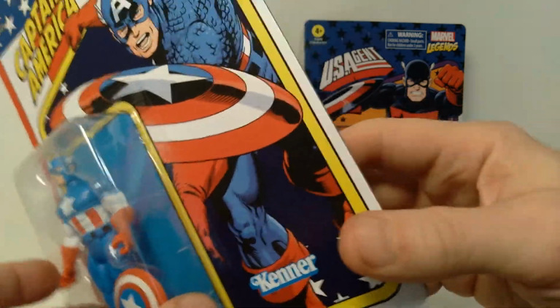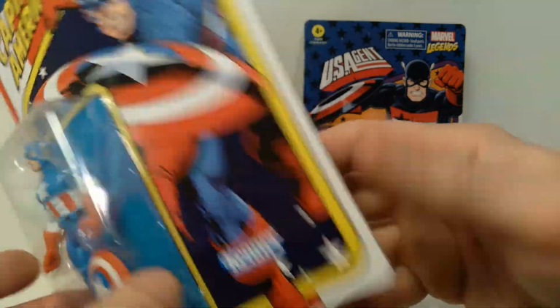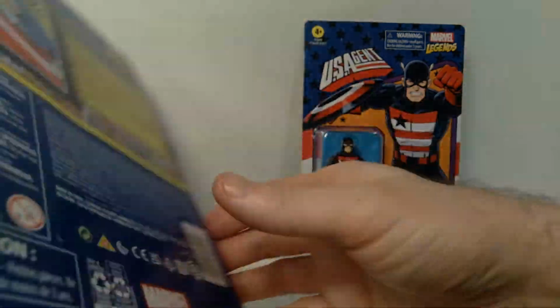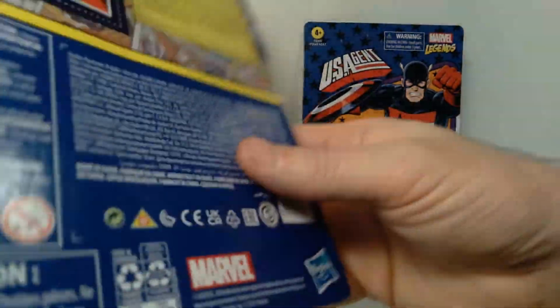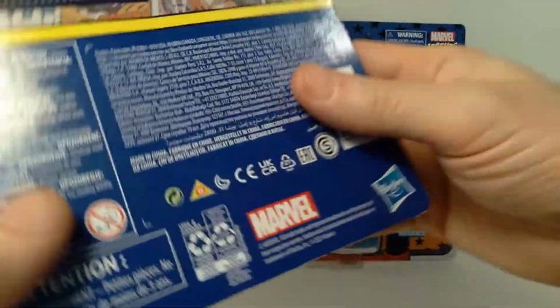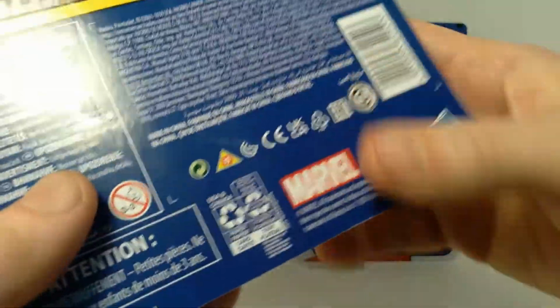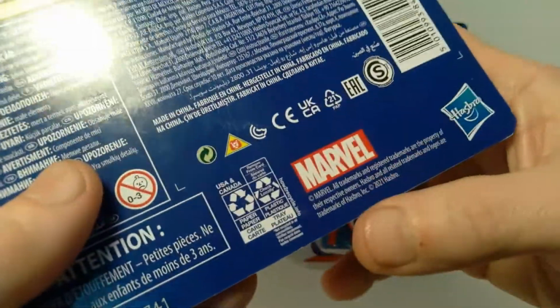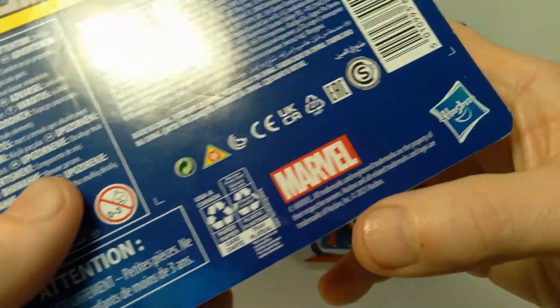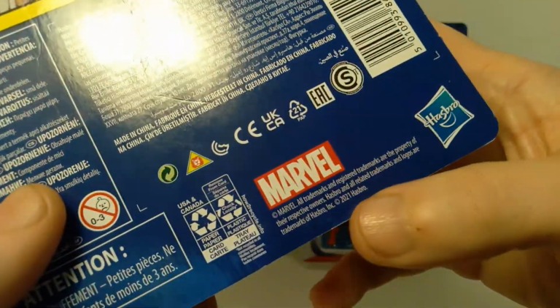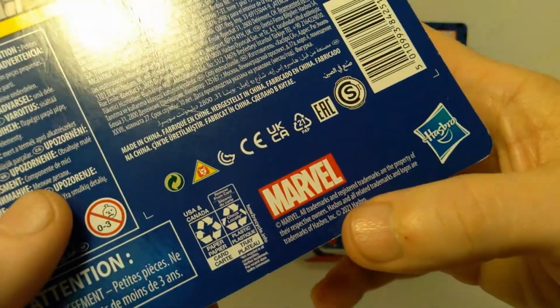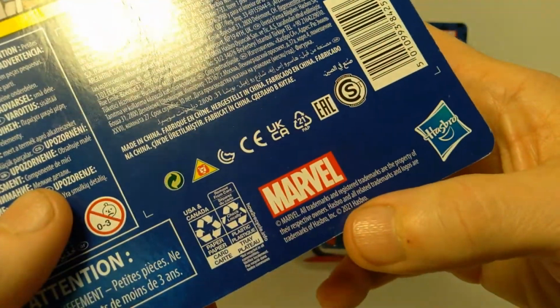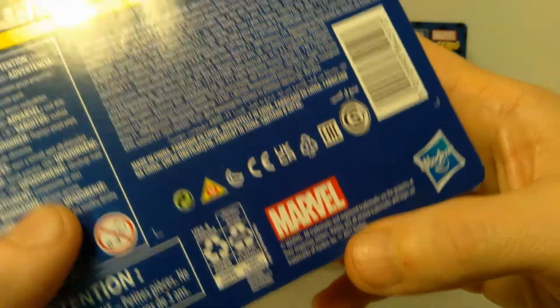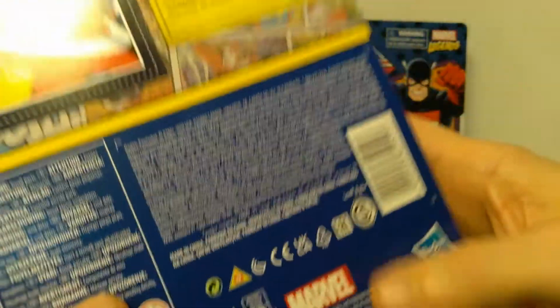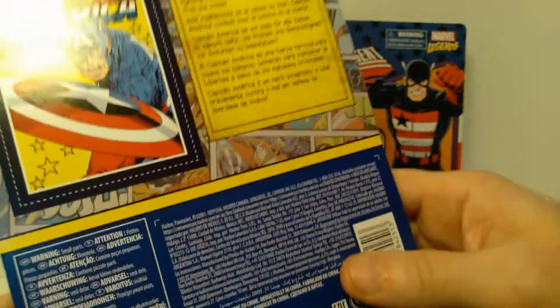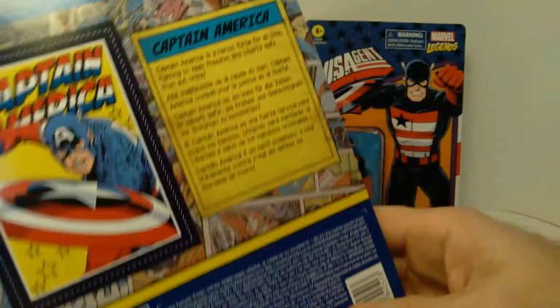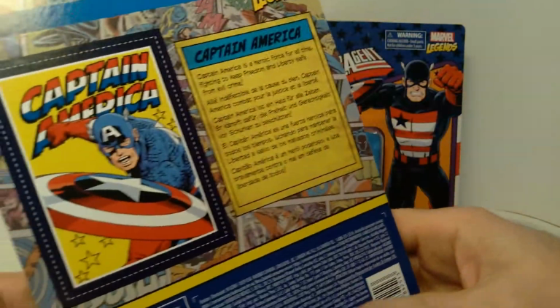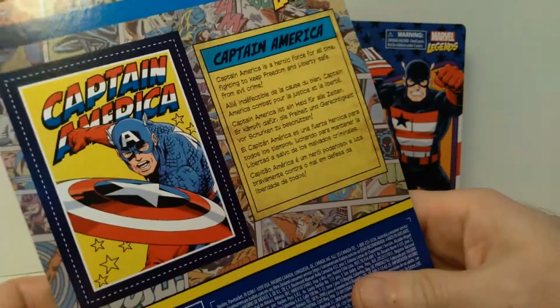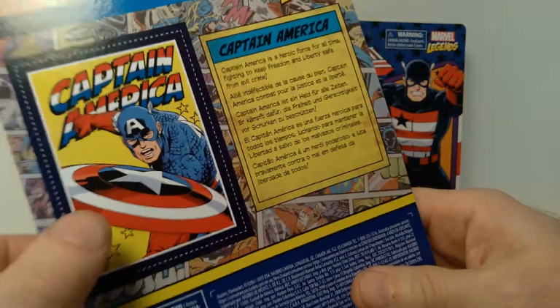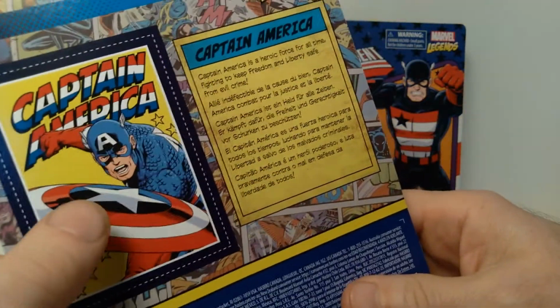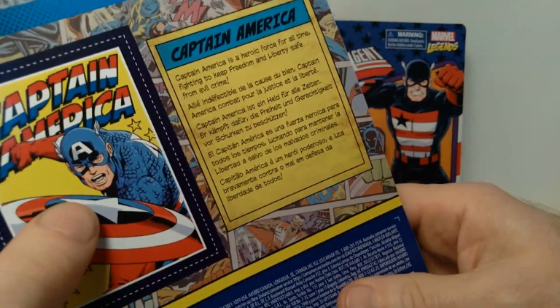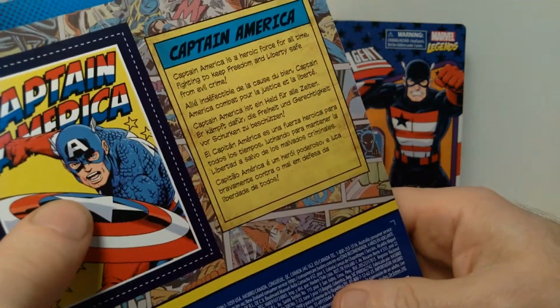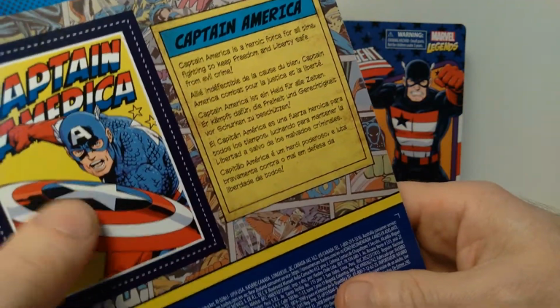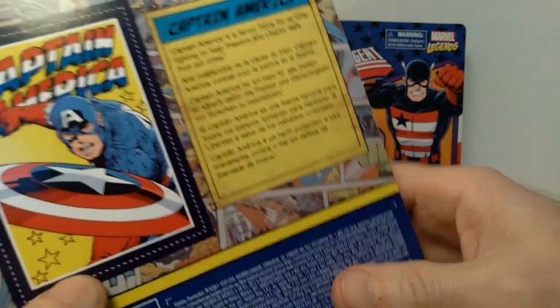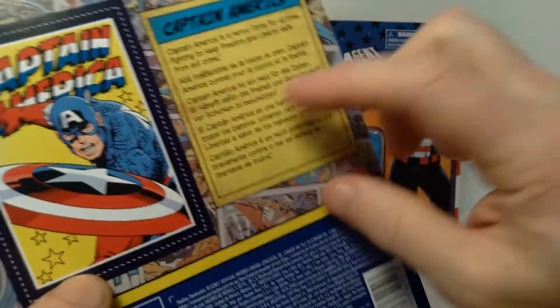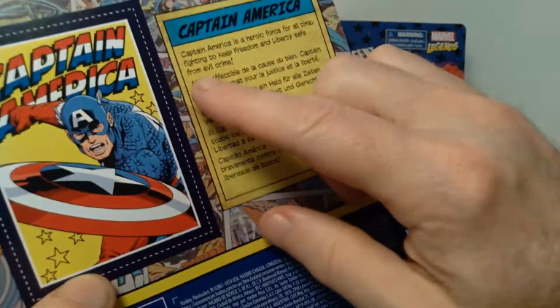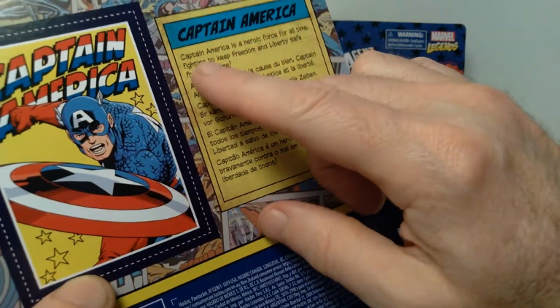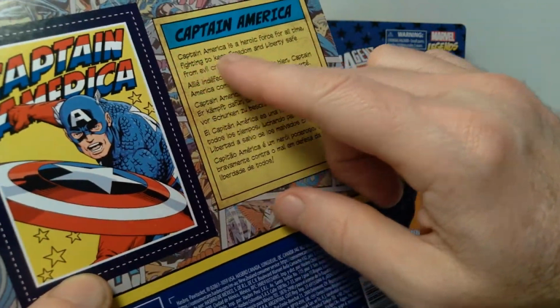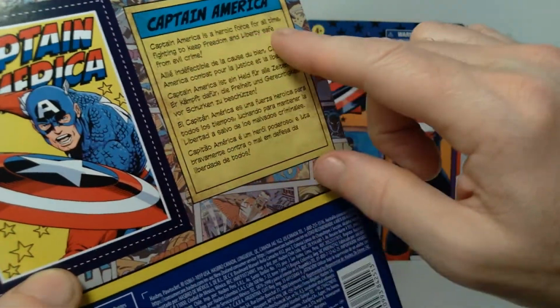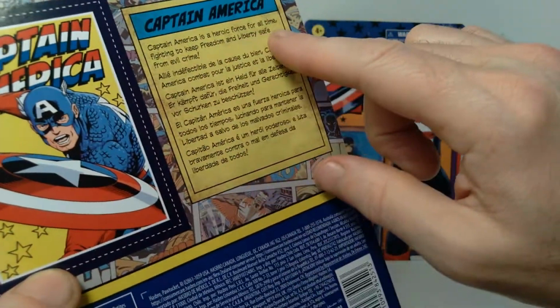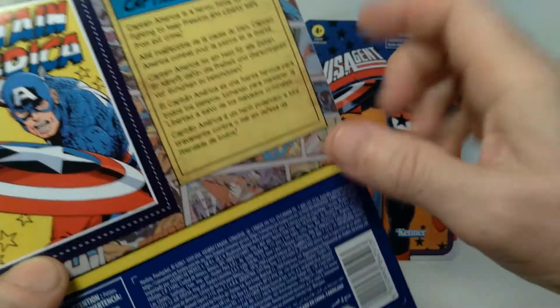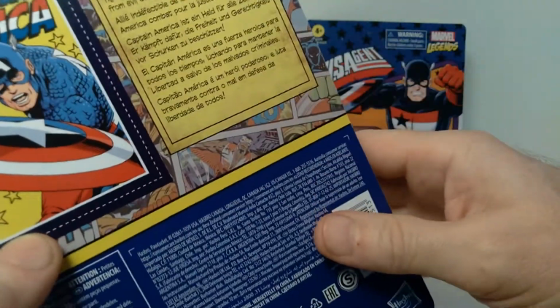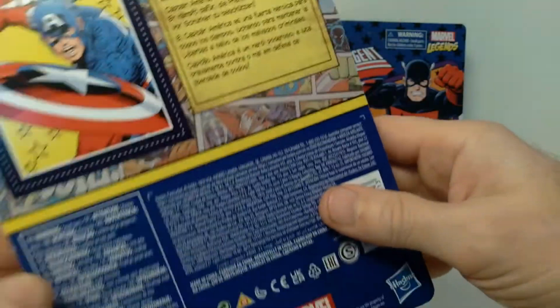They look very much like they were produced back in the 70s or 80s, but they are brand new — these are 2021, as you can see on the date on the back of the package. On the back you also get a picture of Captain America and then a brief write-up about the character himself.